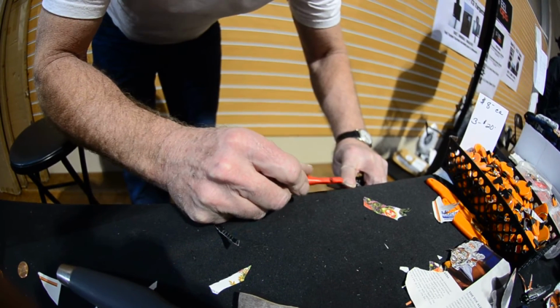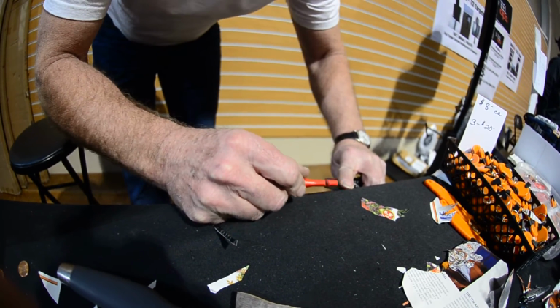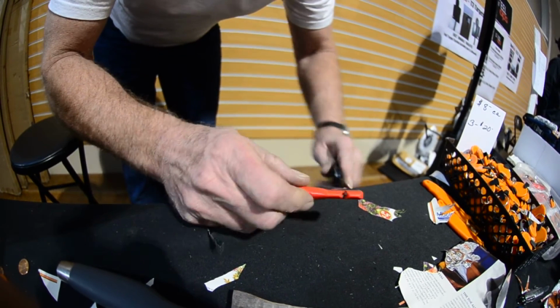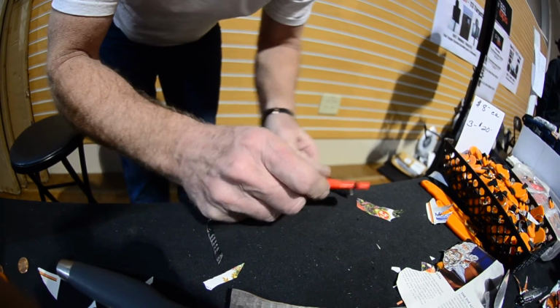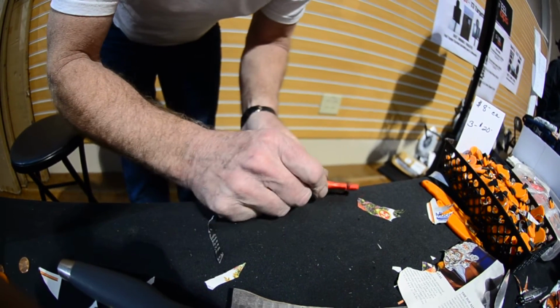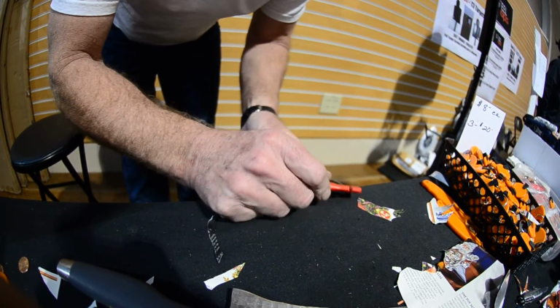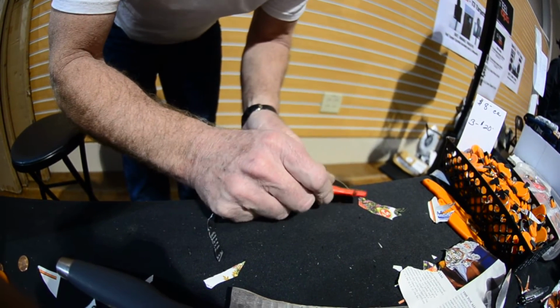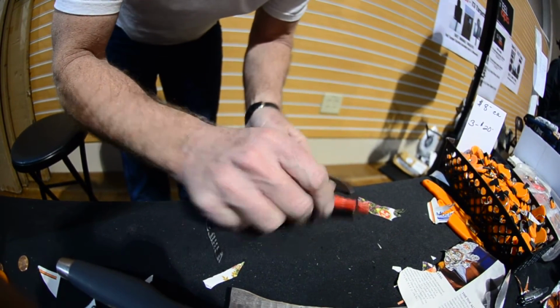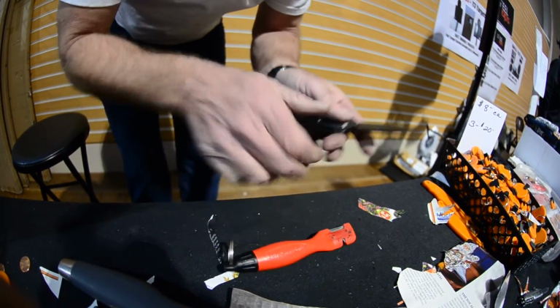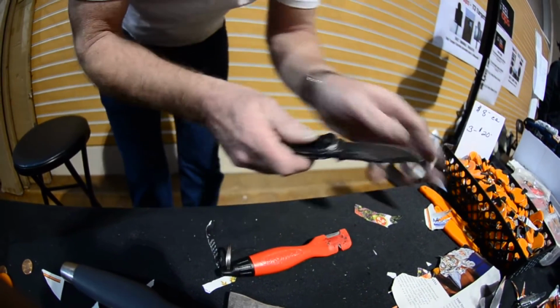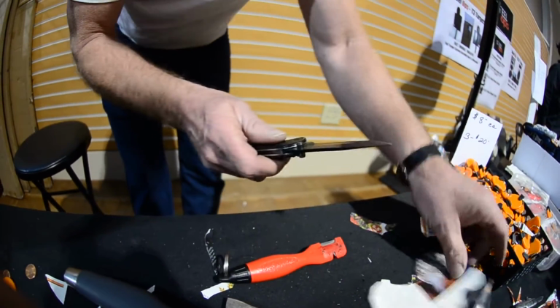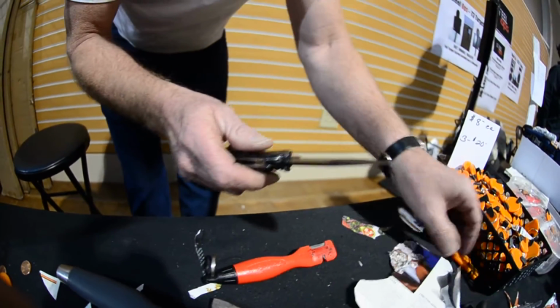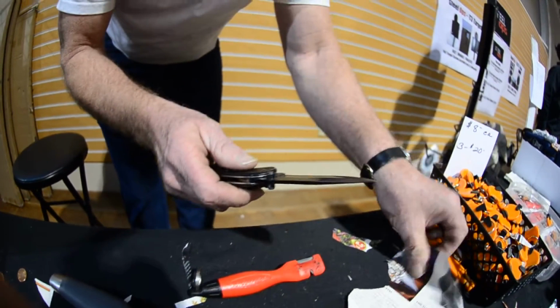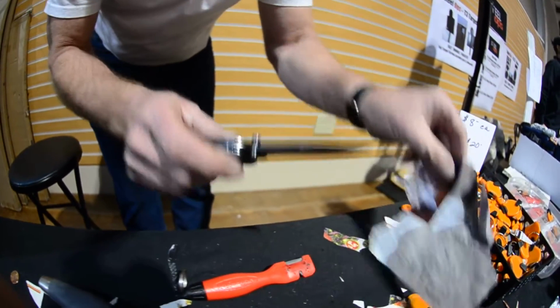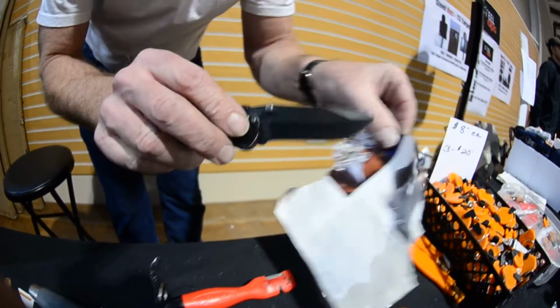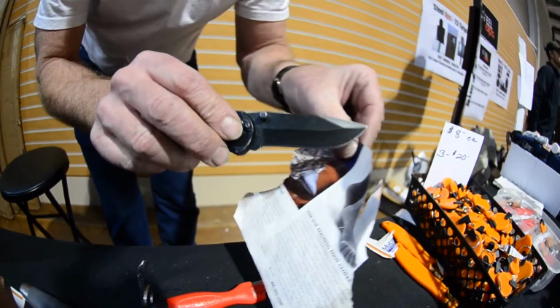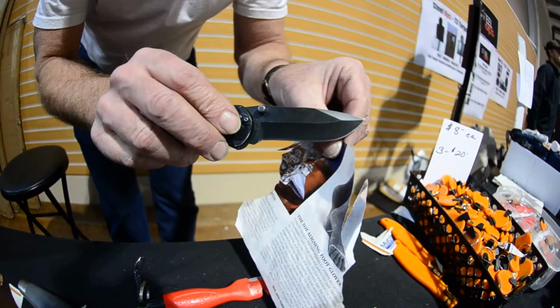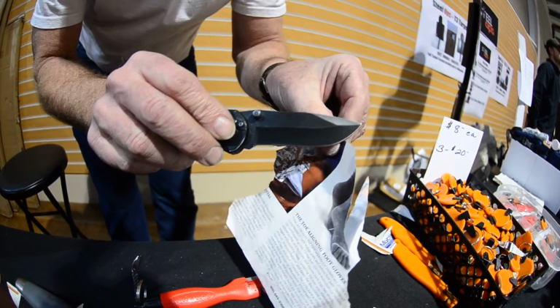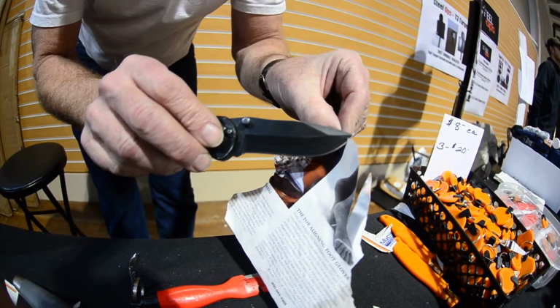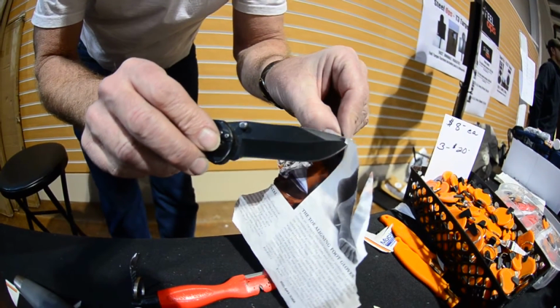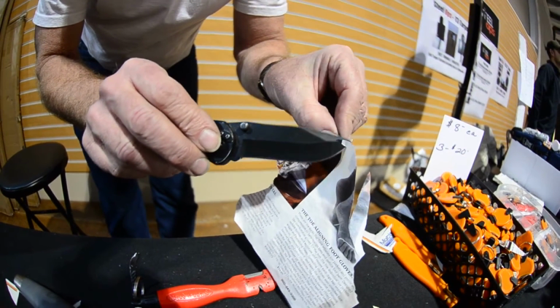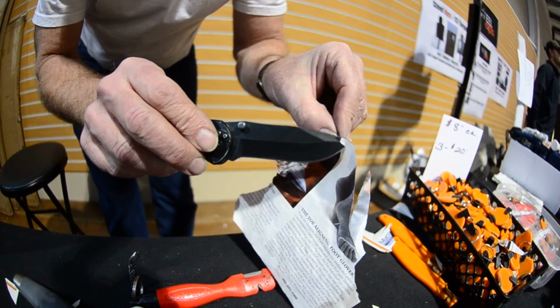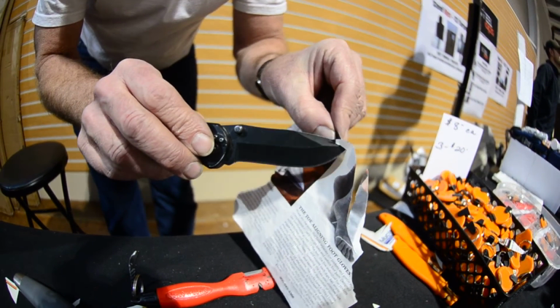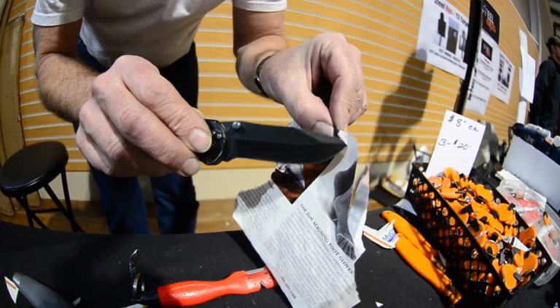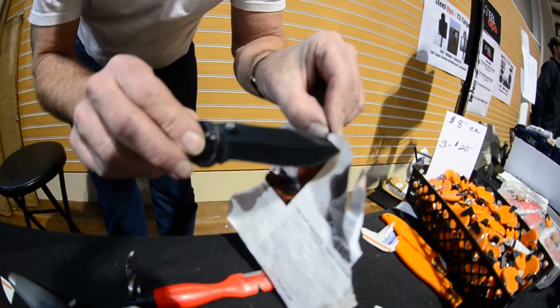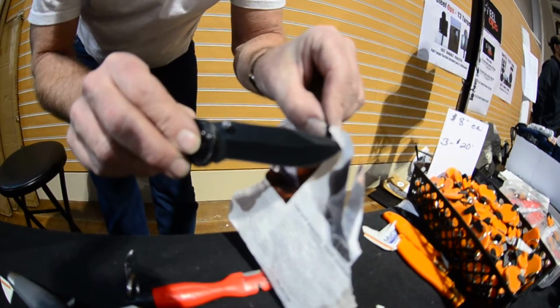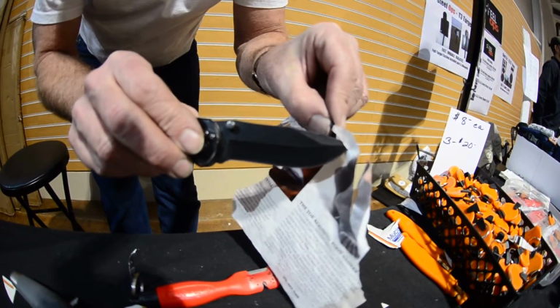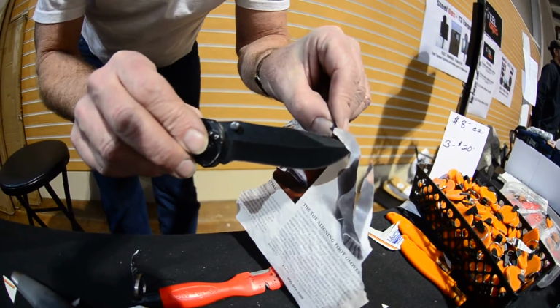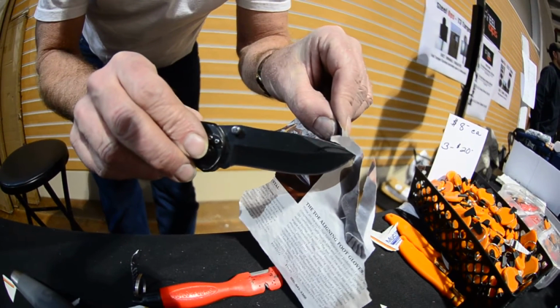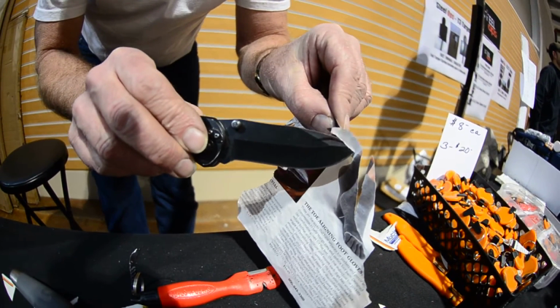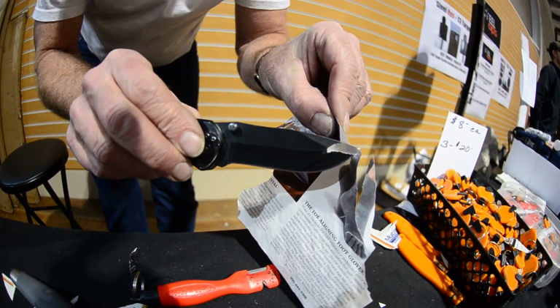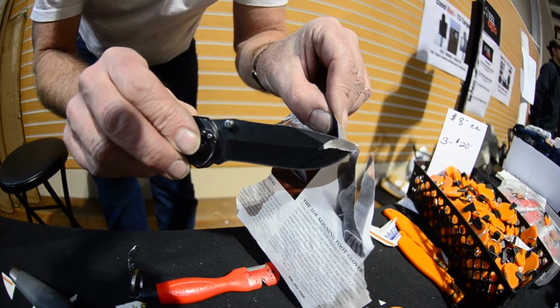At any rate, I get the tips just this sharp. That's the hard part to sharpen.